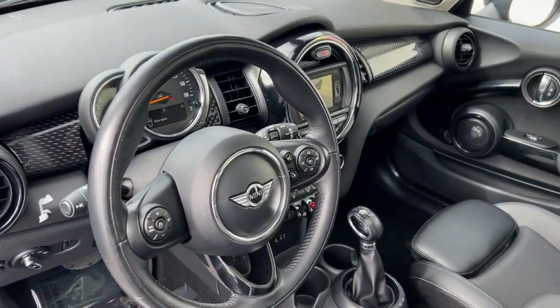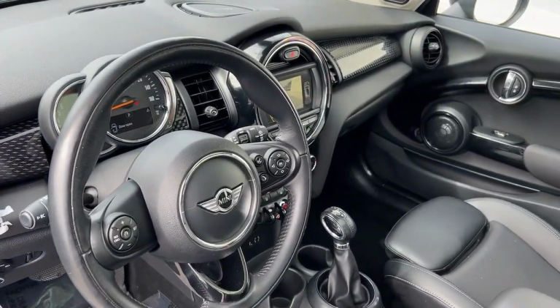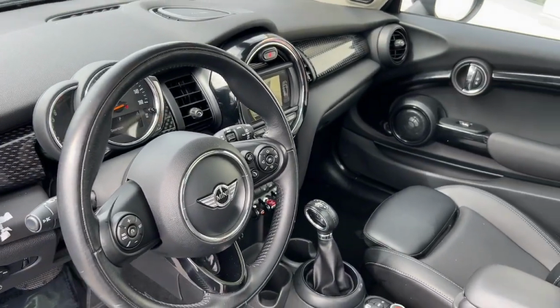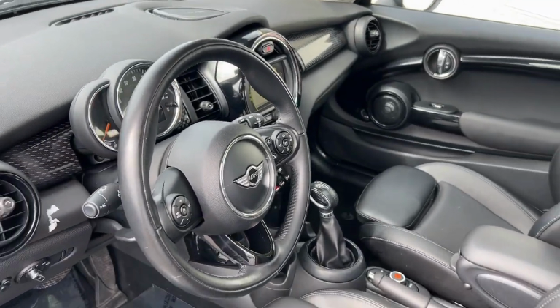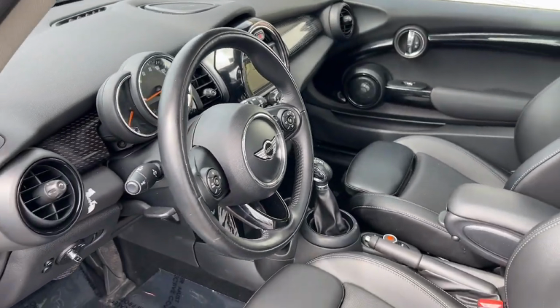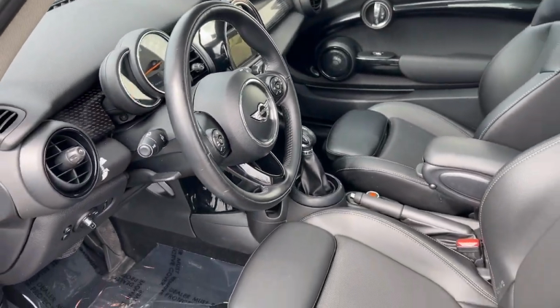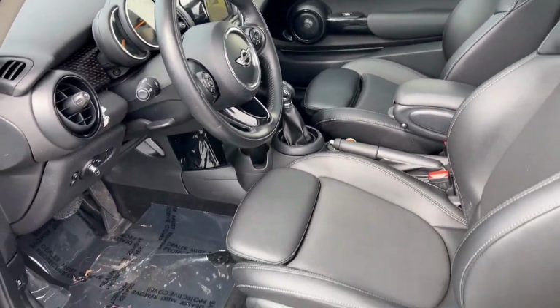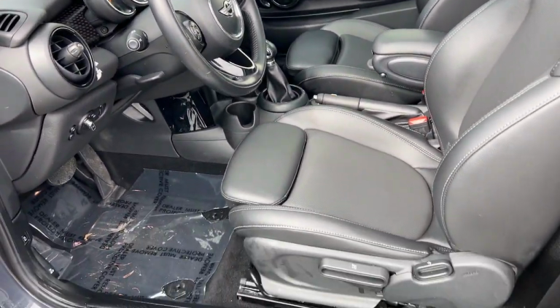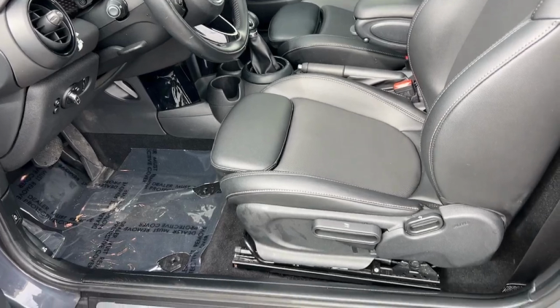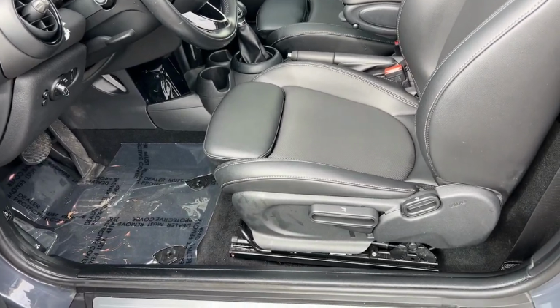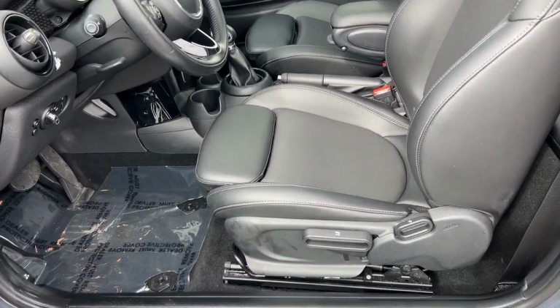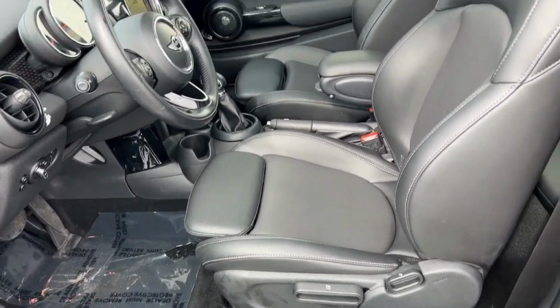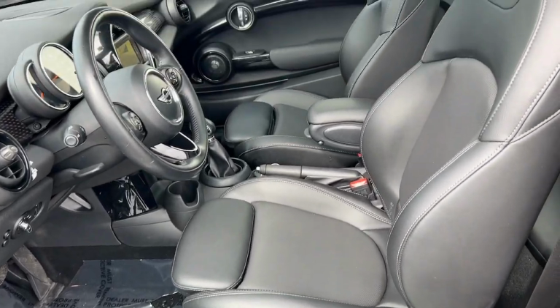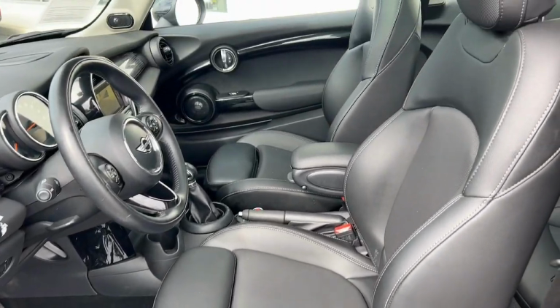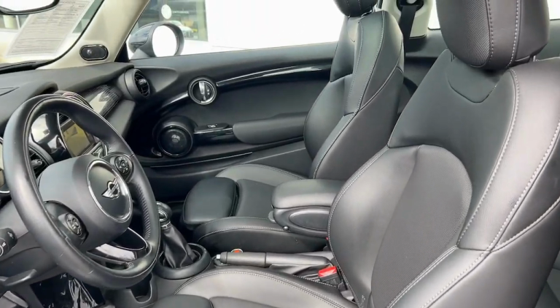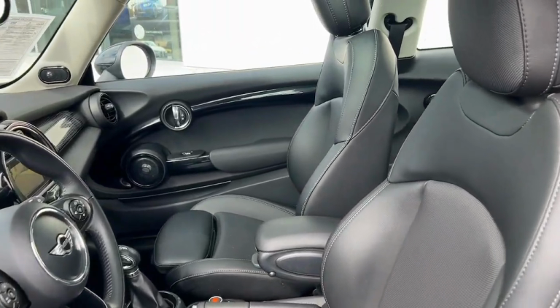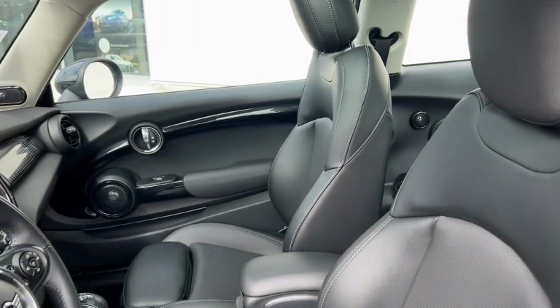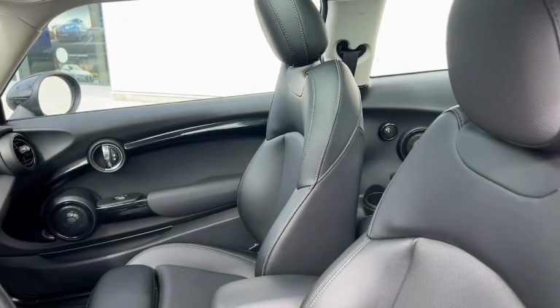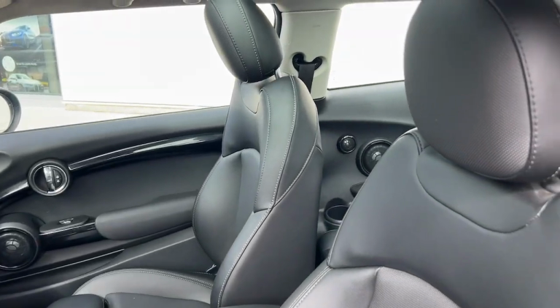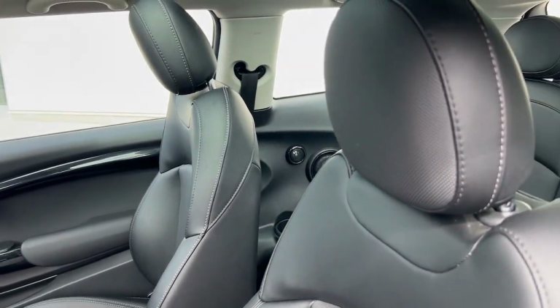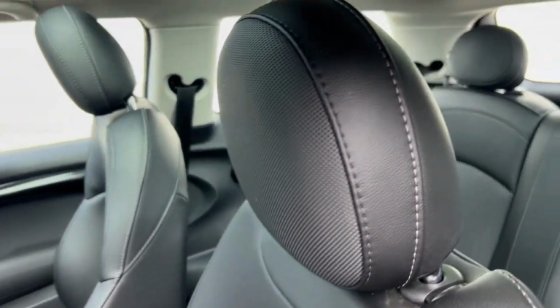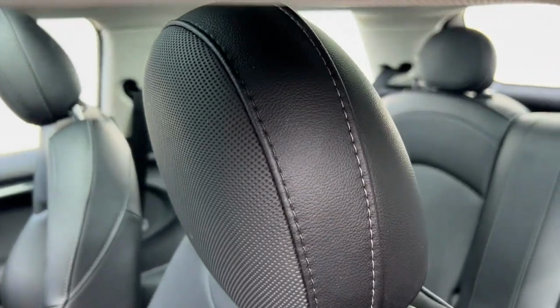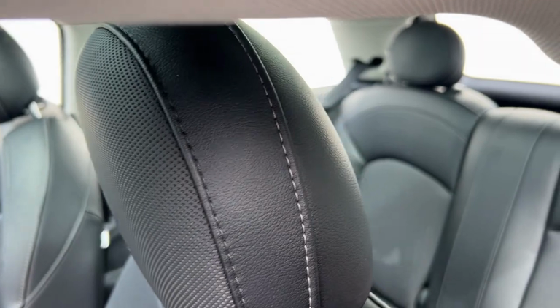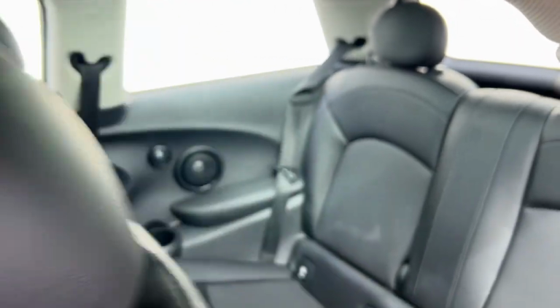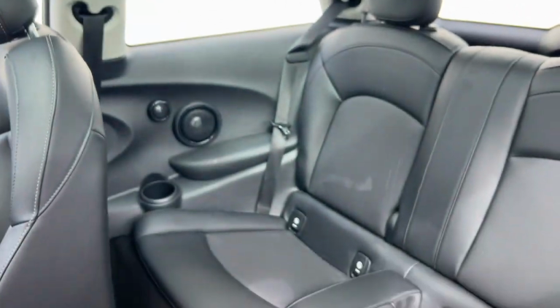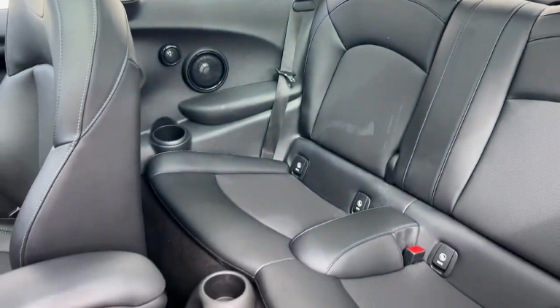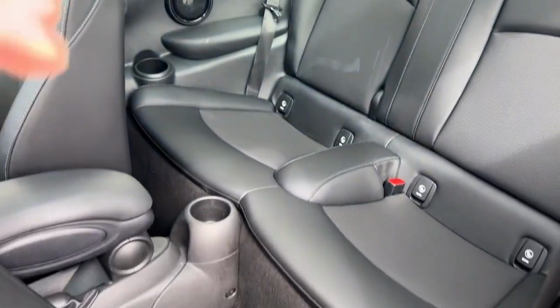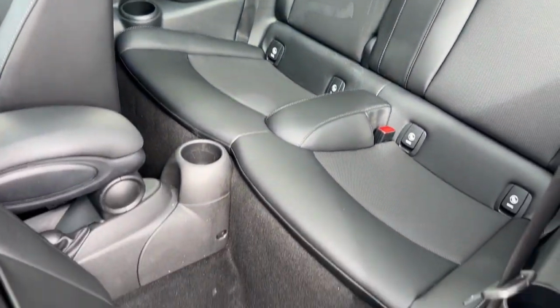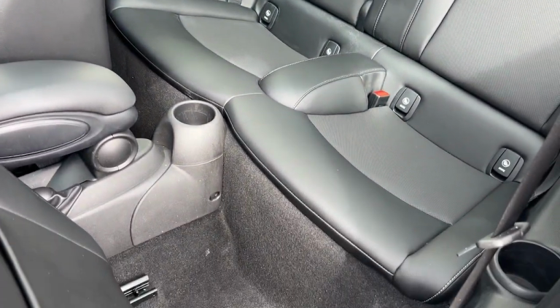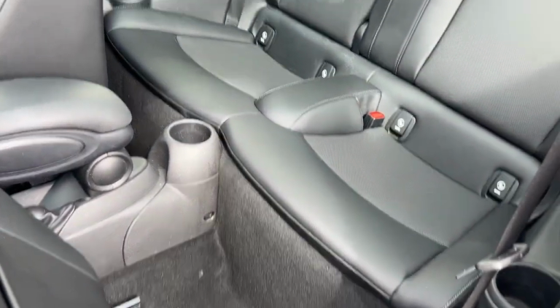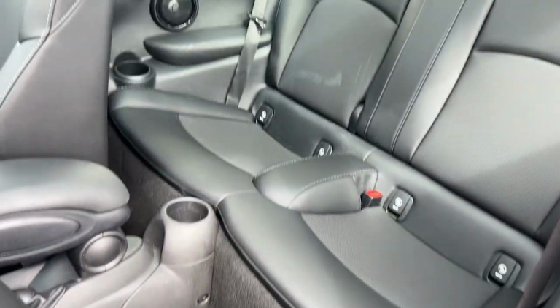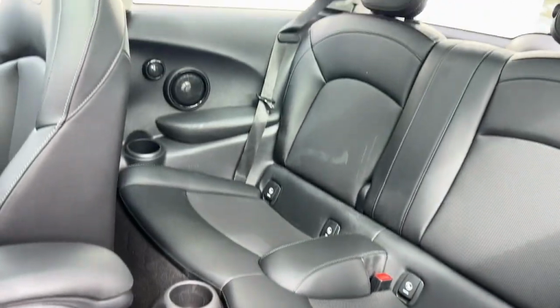Spry performance meets retro chic in this characterful Mini Cooper Hardtop. See for yourself when you take it out for a test drive. Our professional staff looks forward to giving you excellent service.